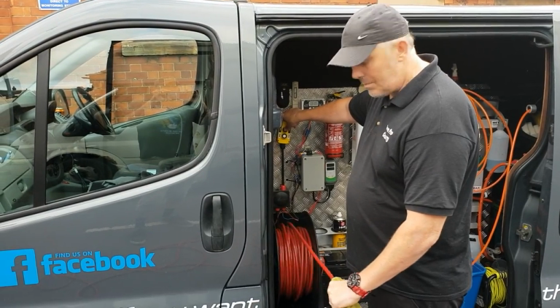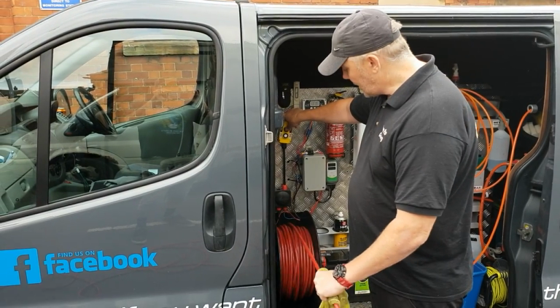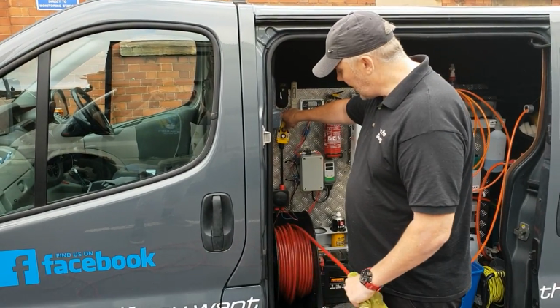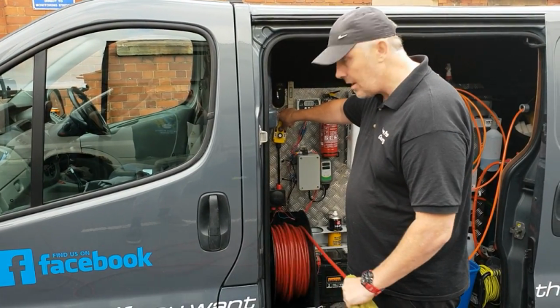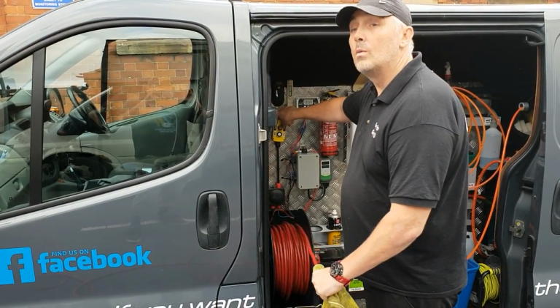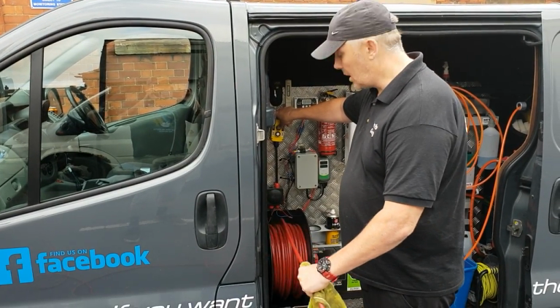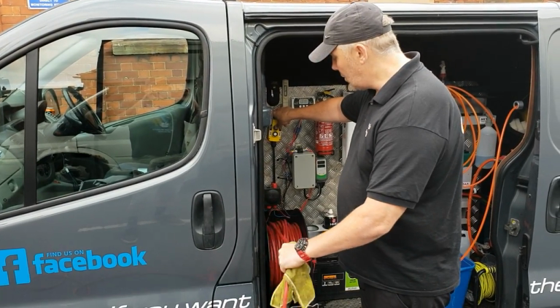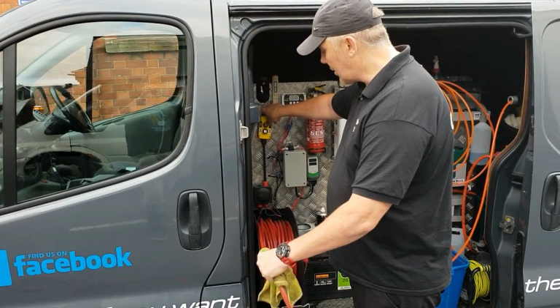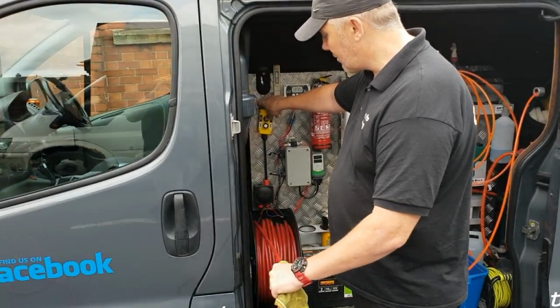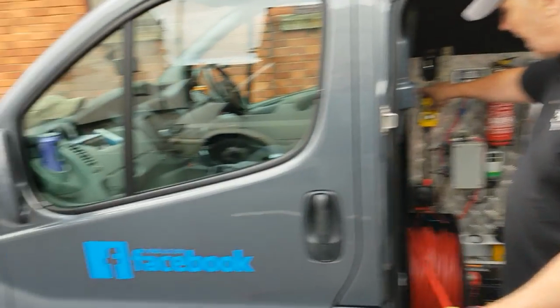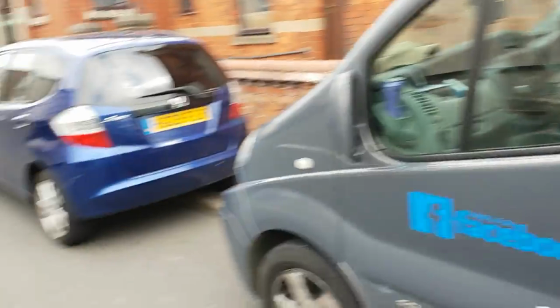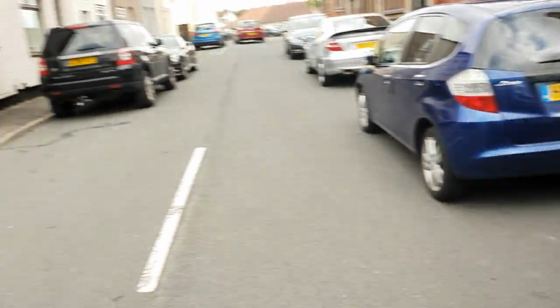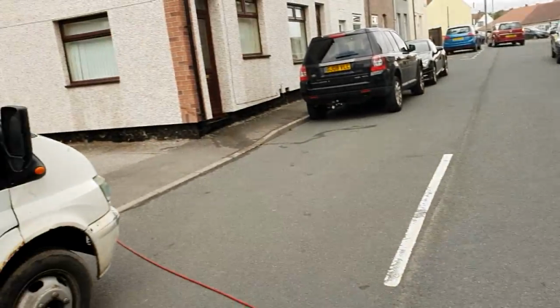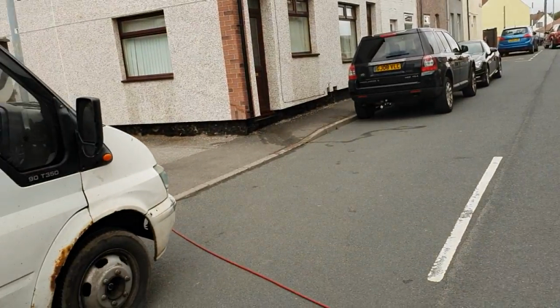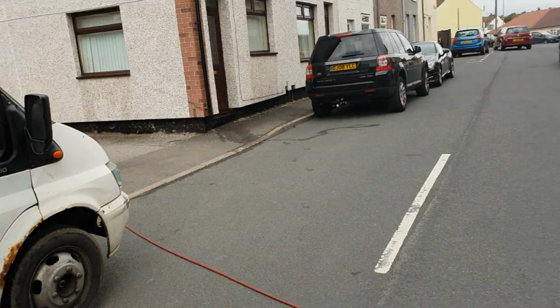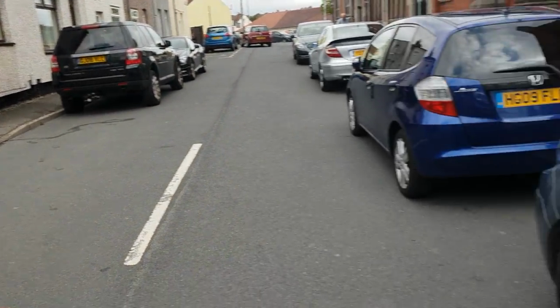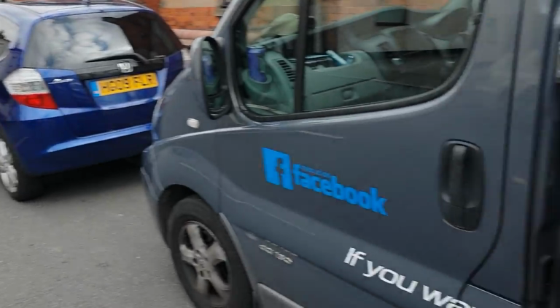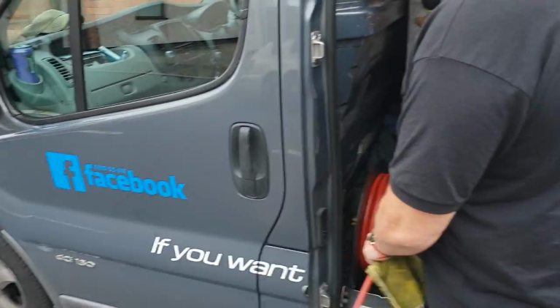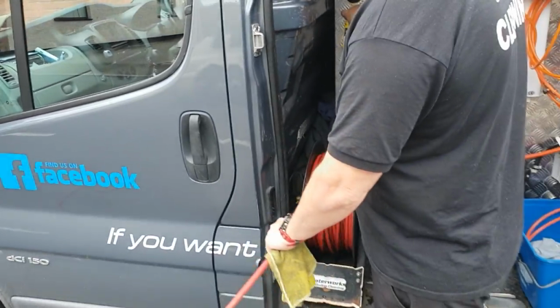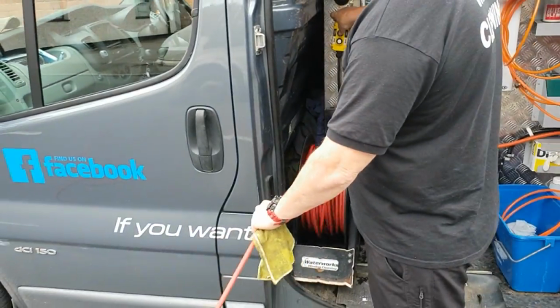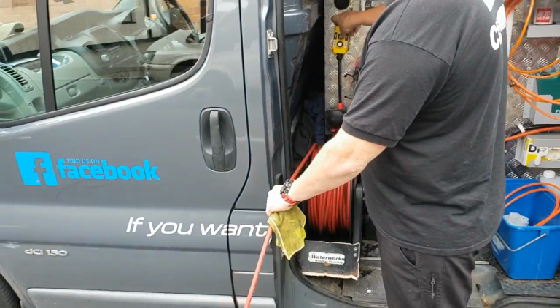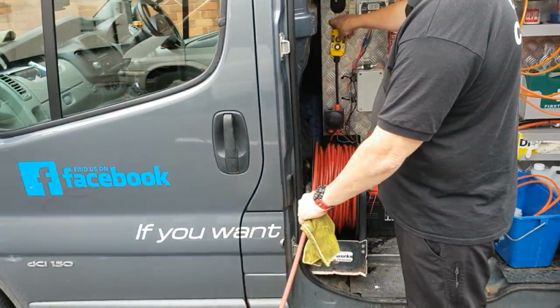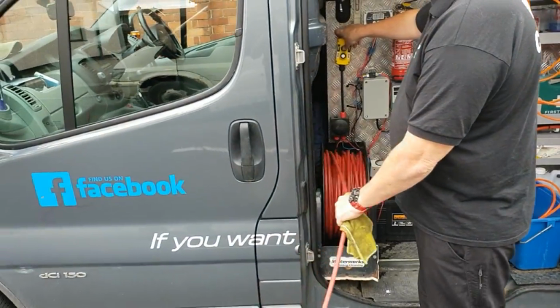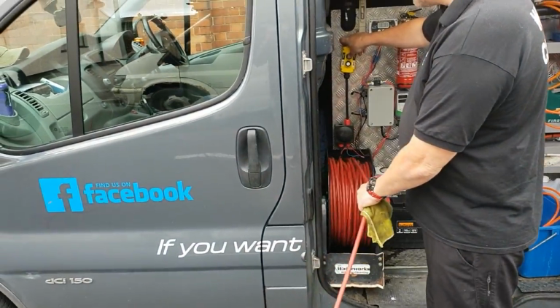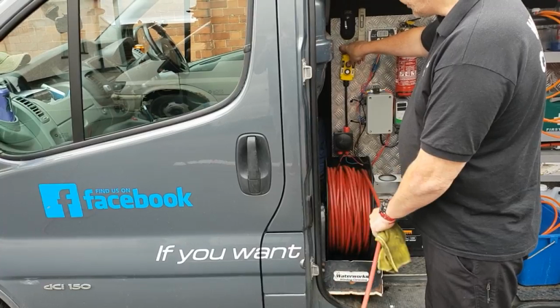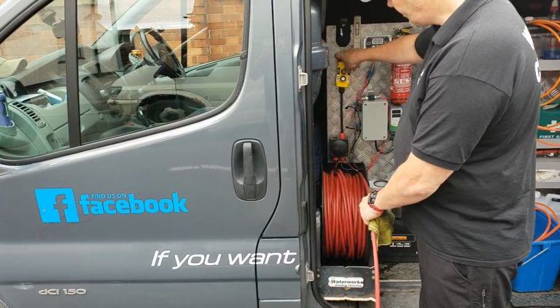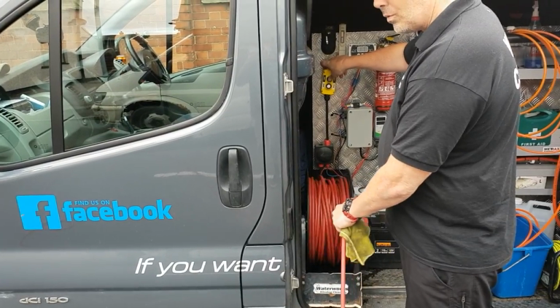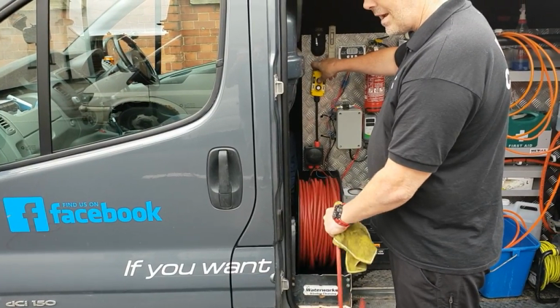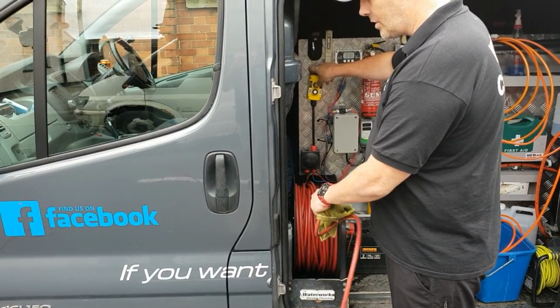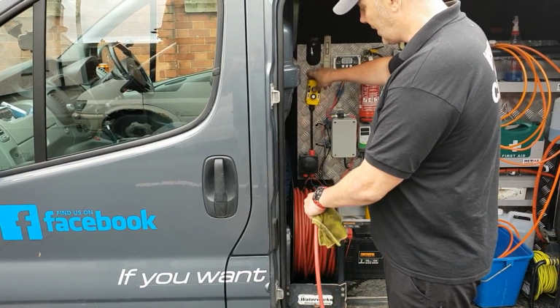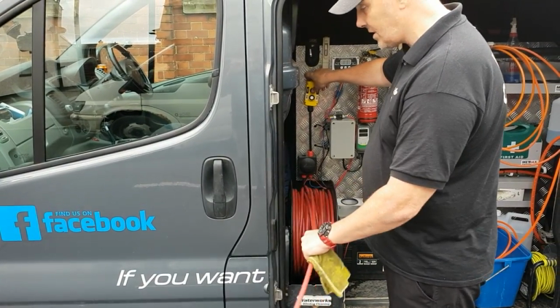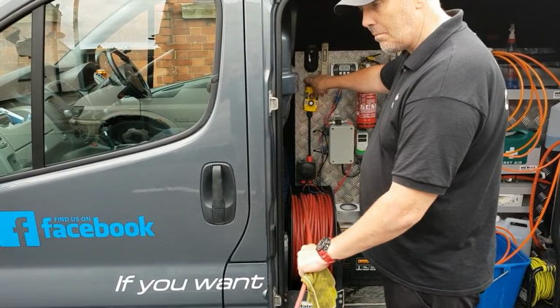As you can see, we've got the hose out across the road now. Nice and quick, whipping it in, pulls it round corners and everything — nice and simple.